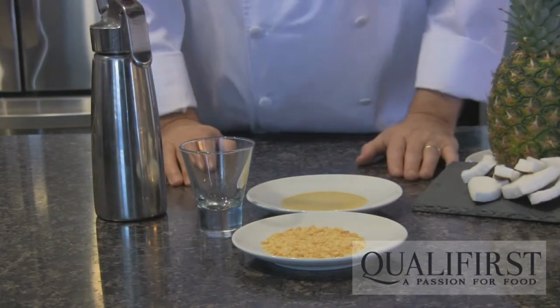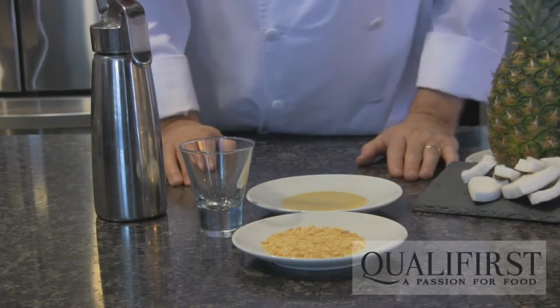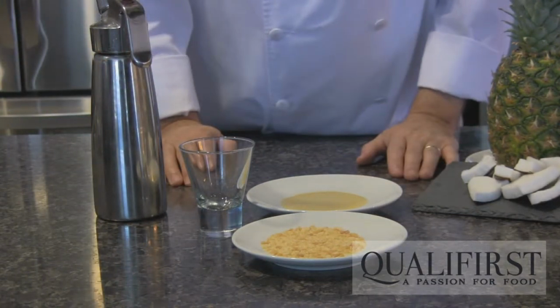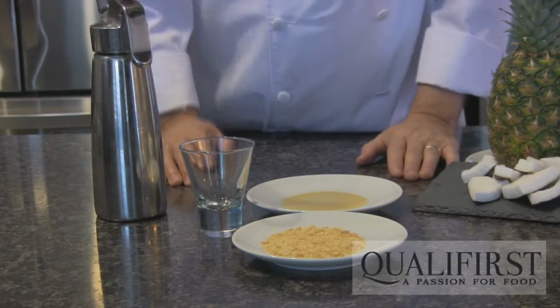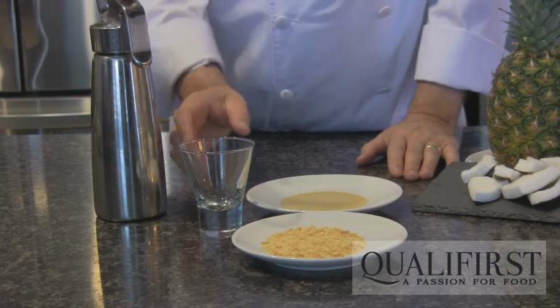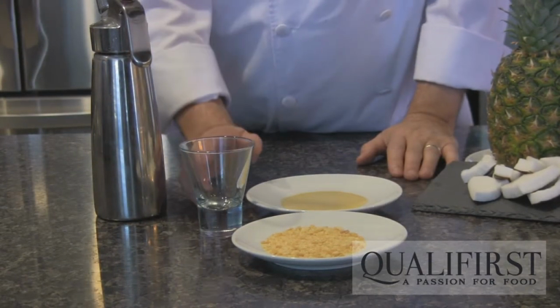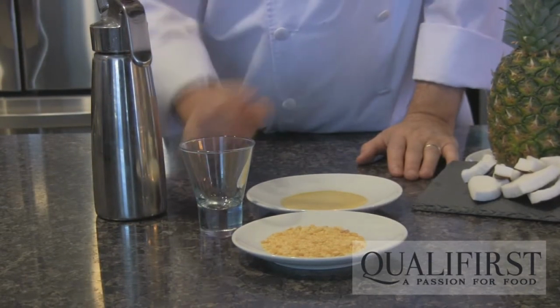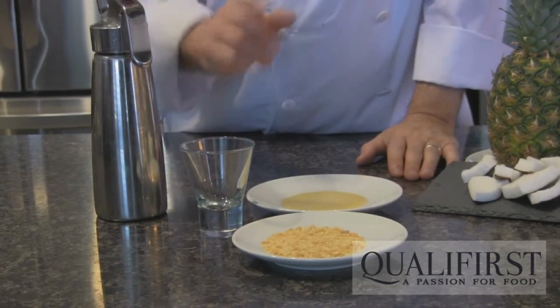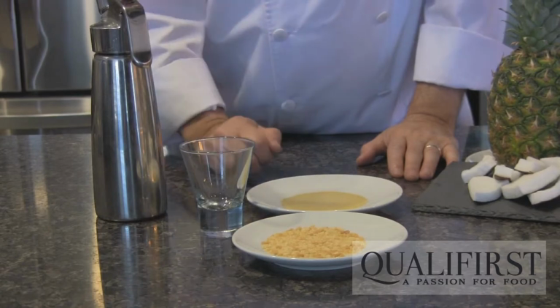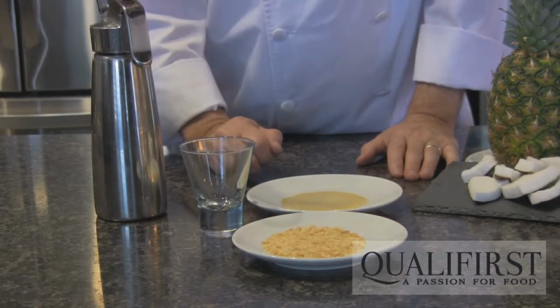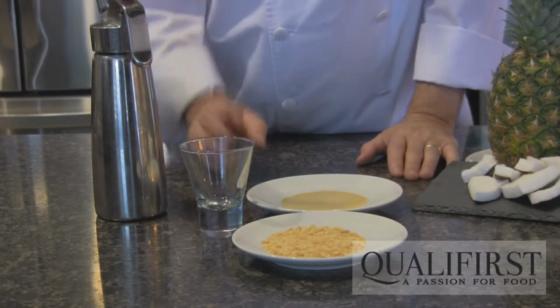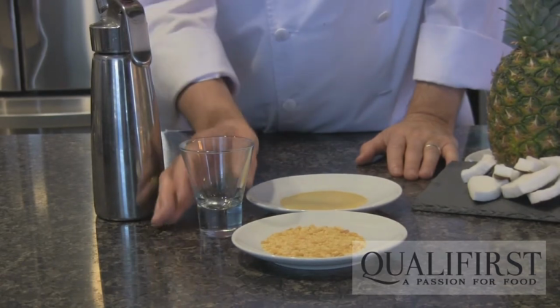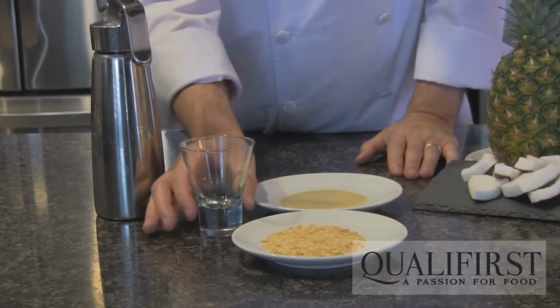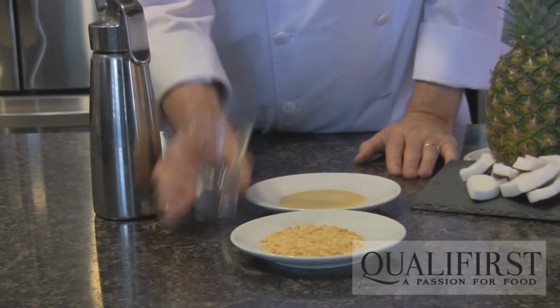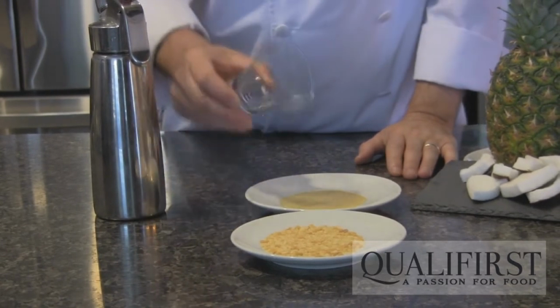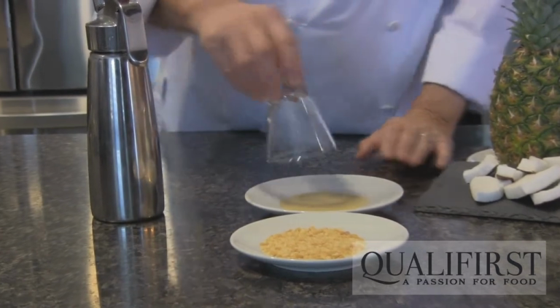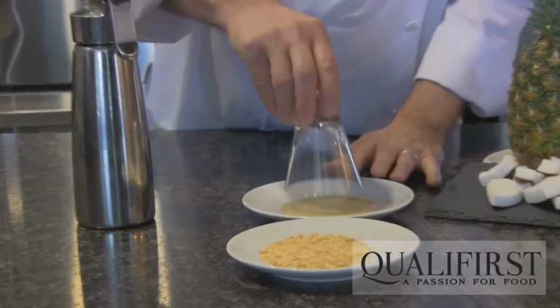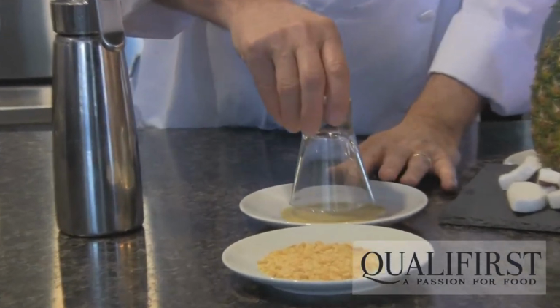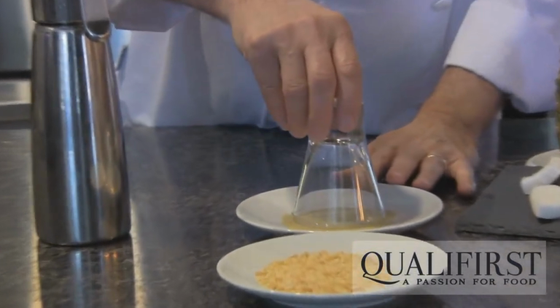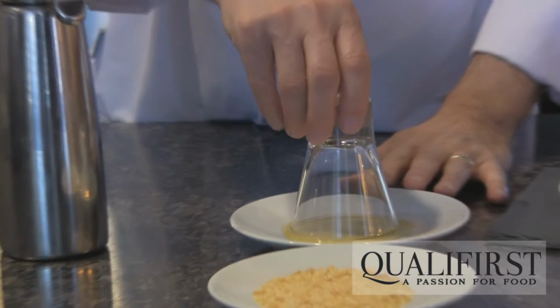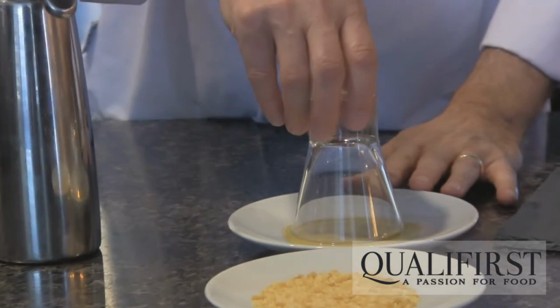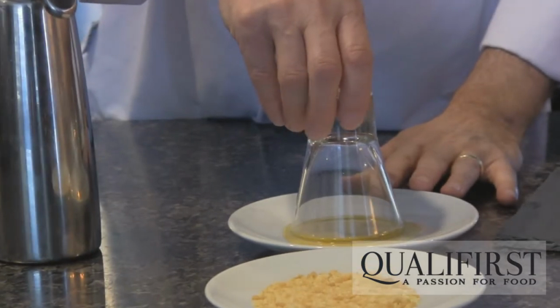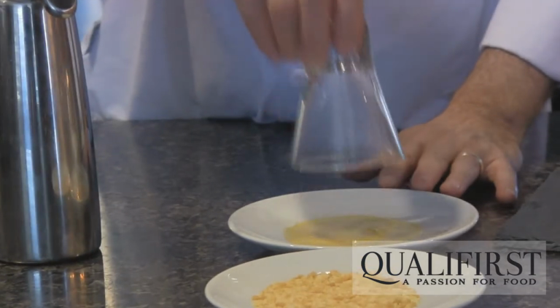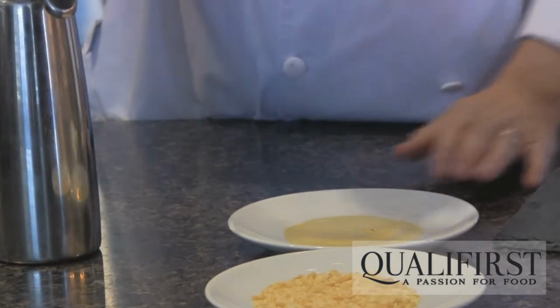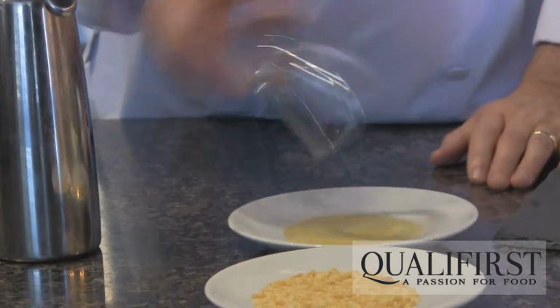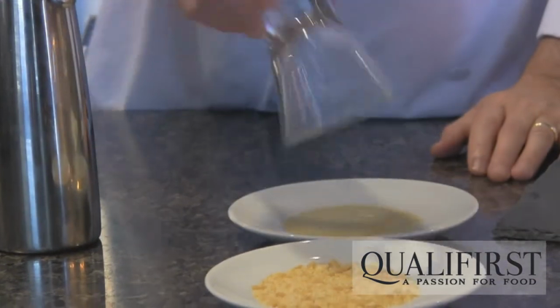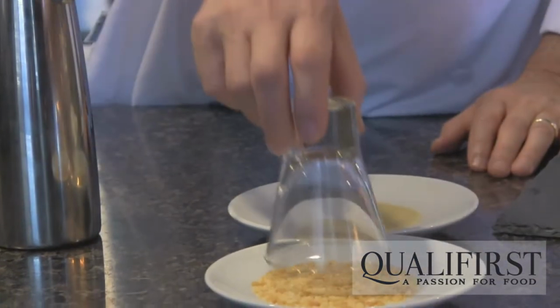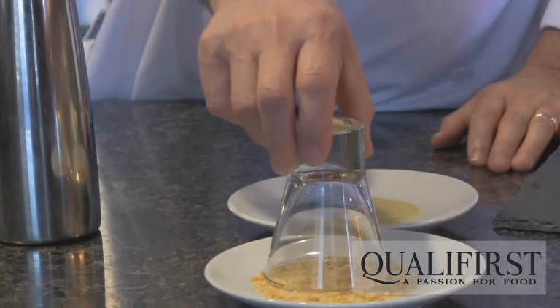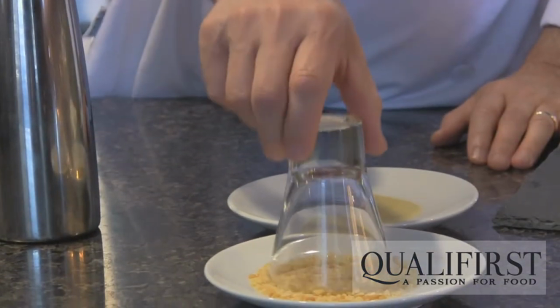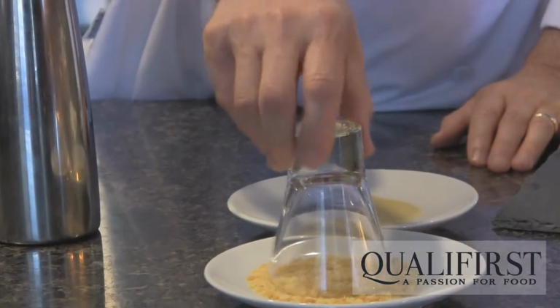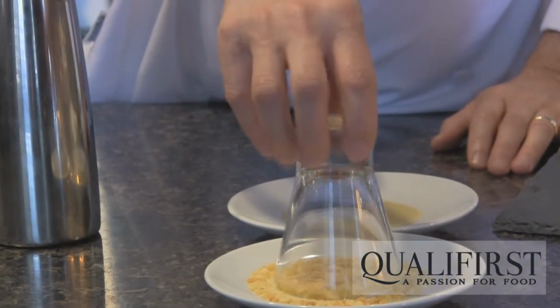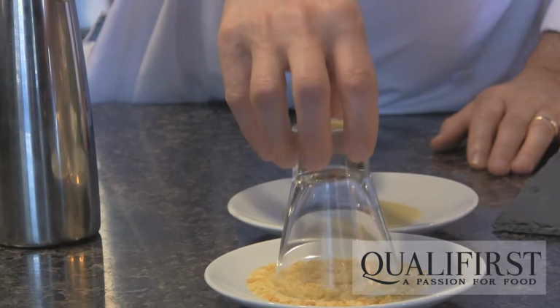So before we finish this beverage, we're going to create a really nice rim on the glass — starting with a dip into some agave syrup, and then into the popping candy.